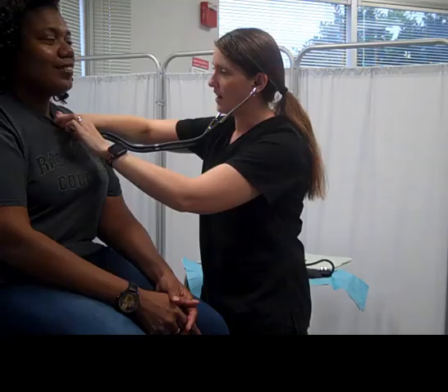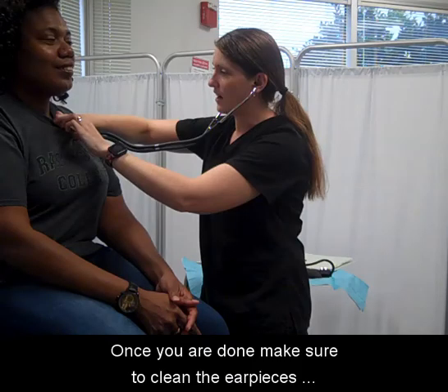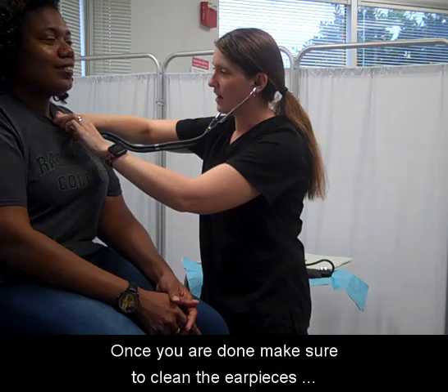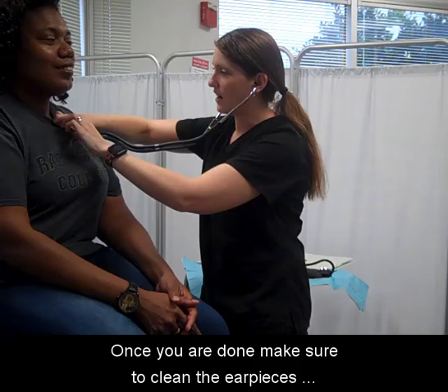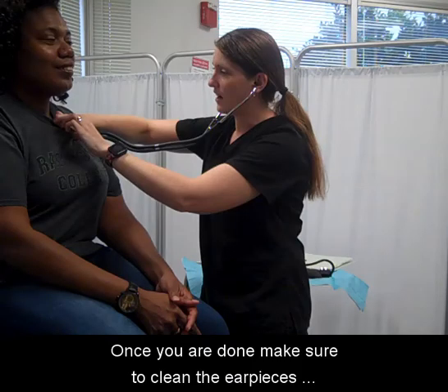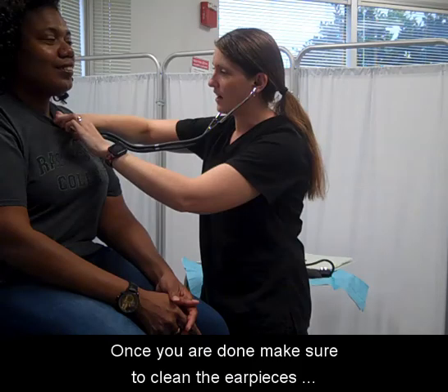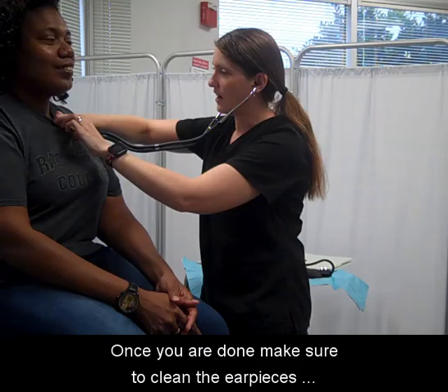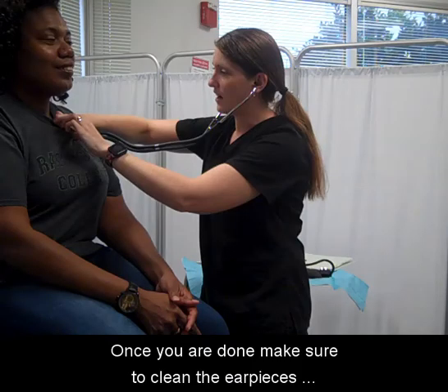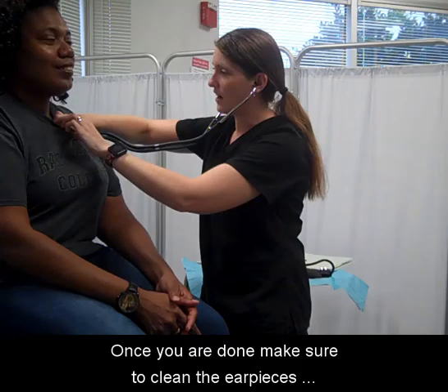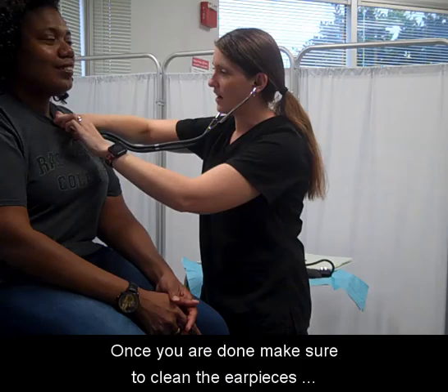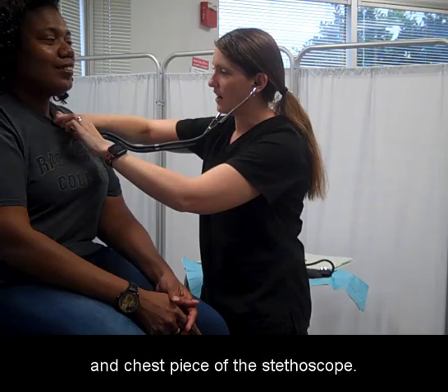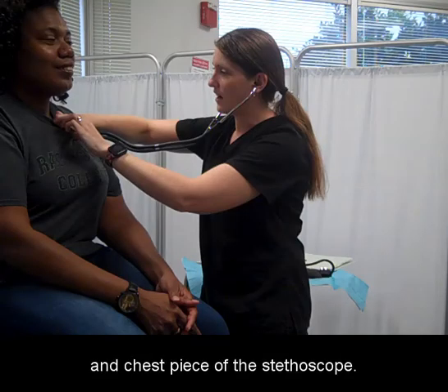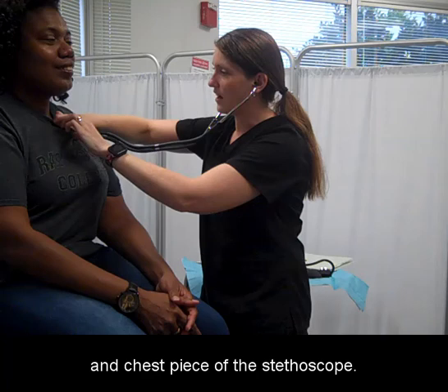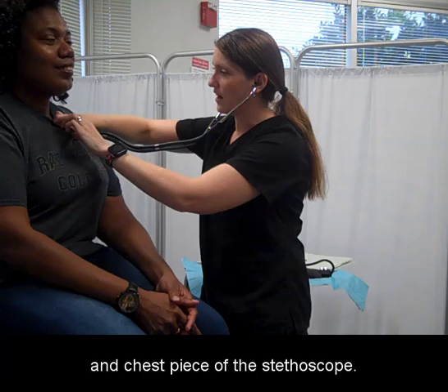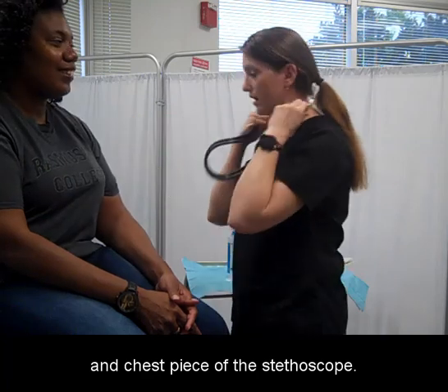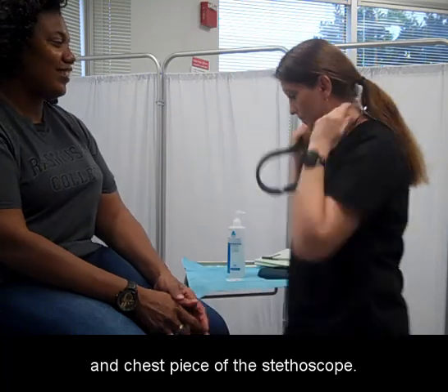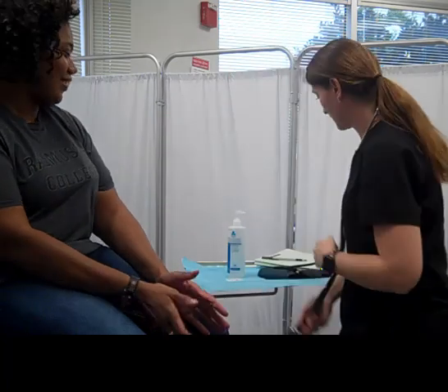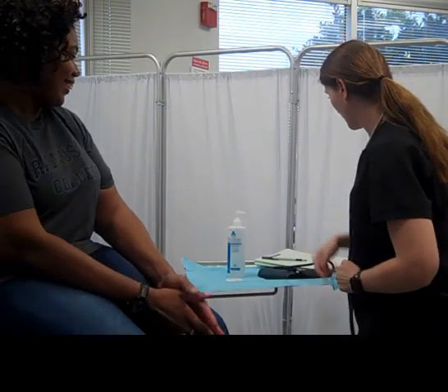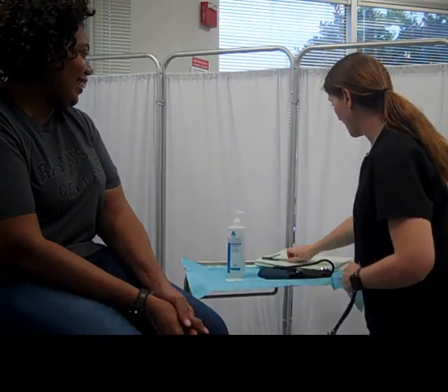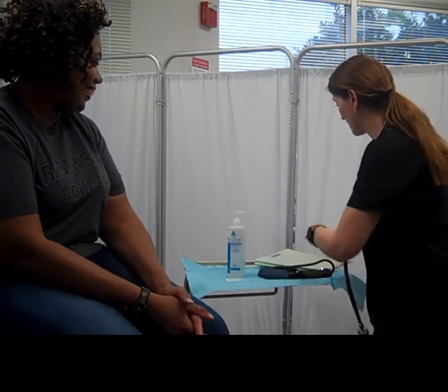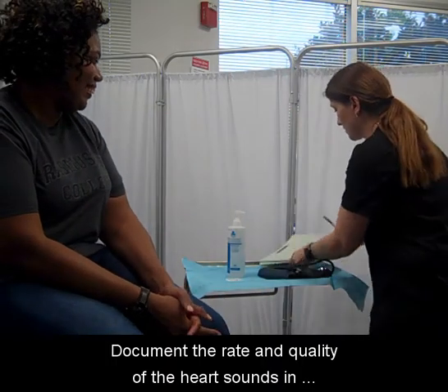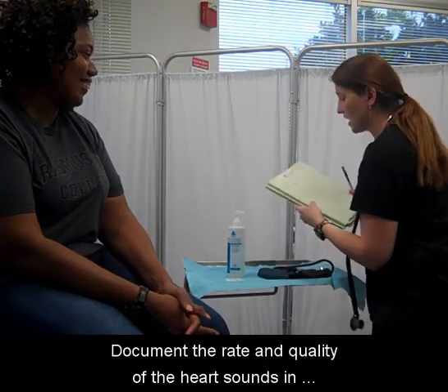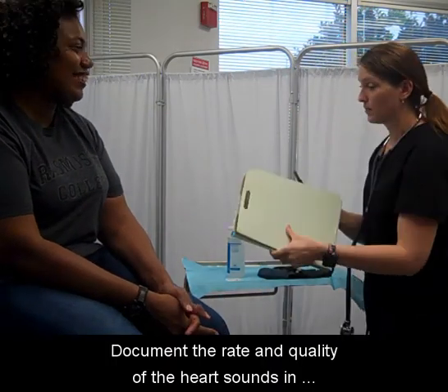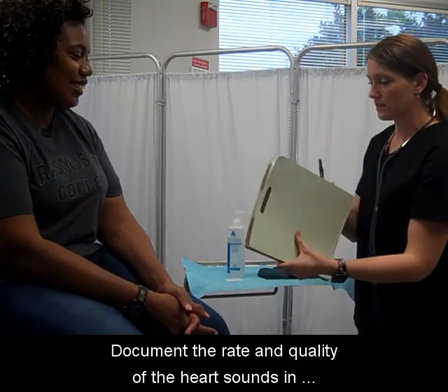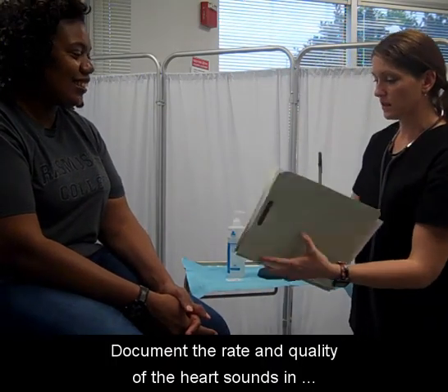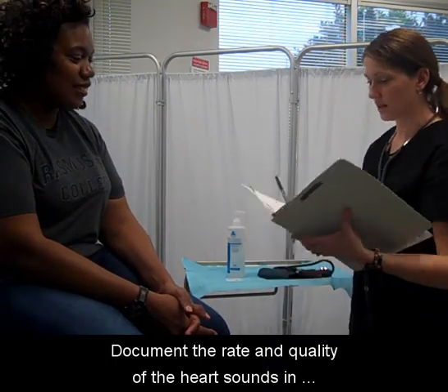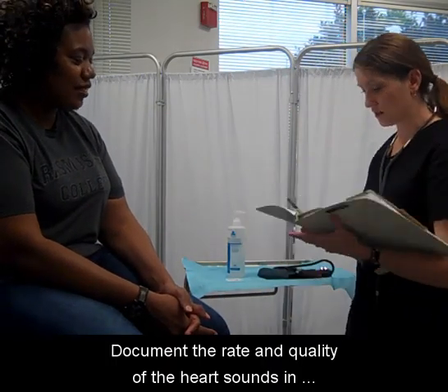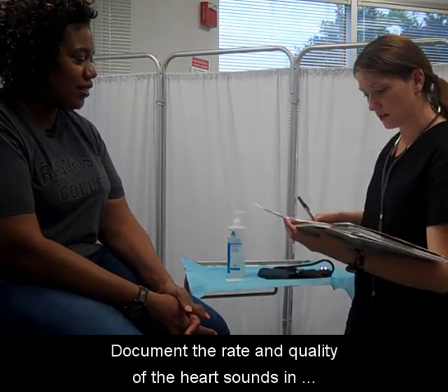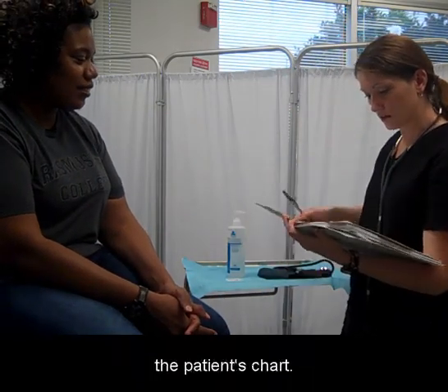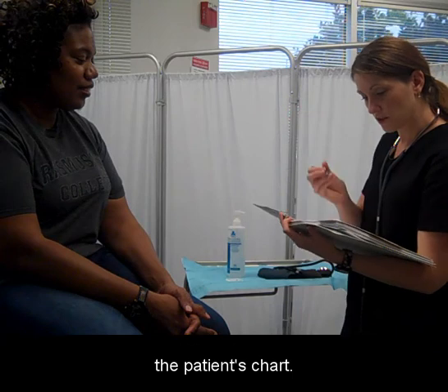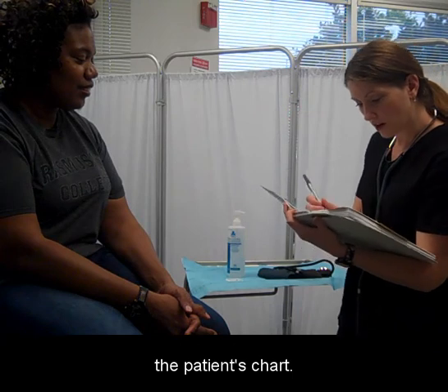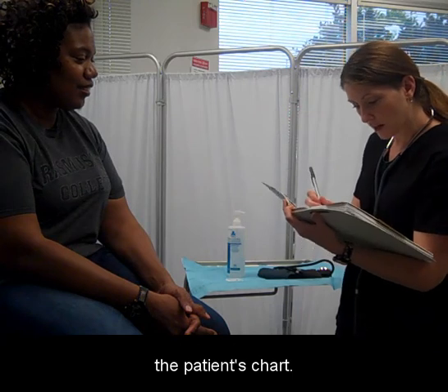Once you are done, make sure to clean the earpieces and chest piece of the stethoscope. Document the rate and quality of the heart sounds in the patient's chart.